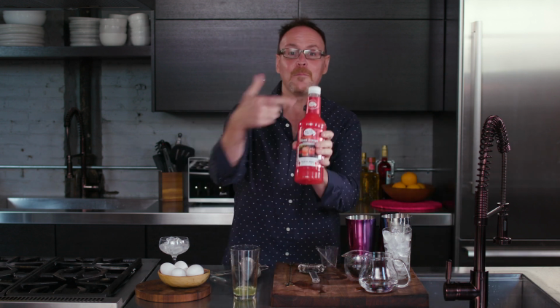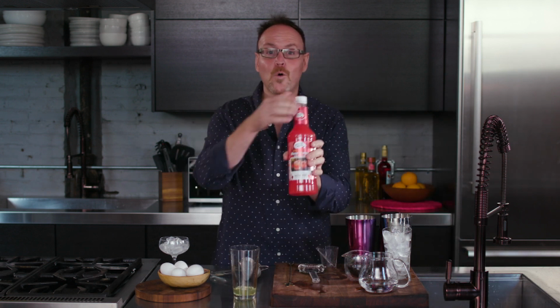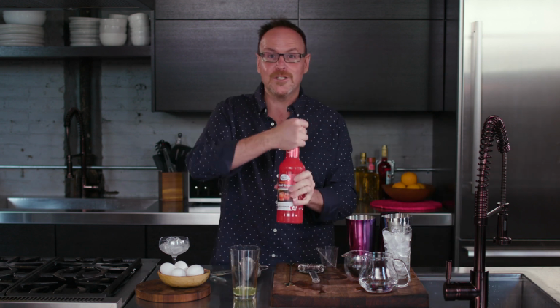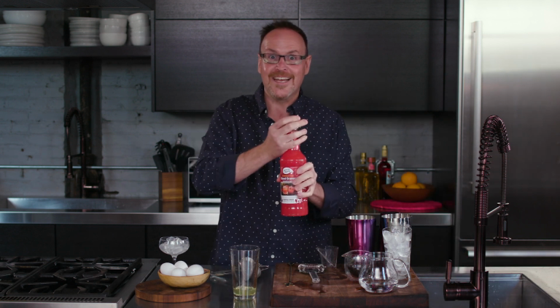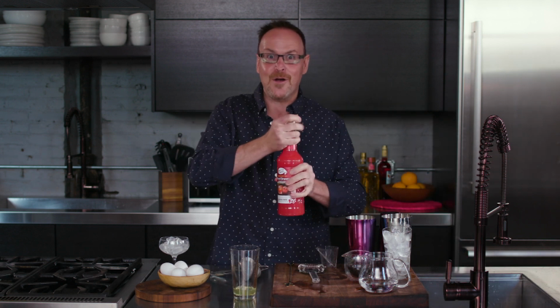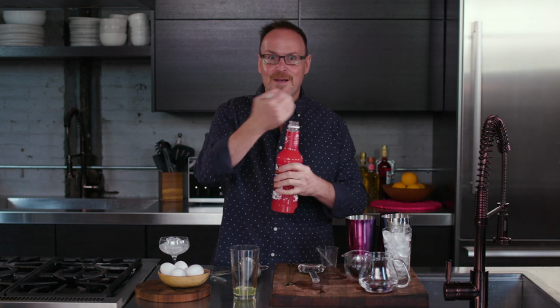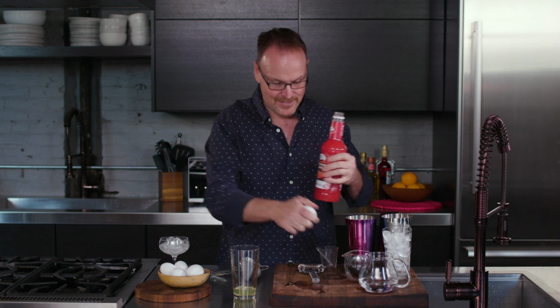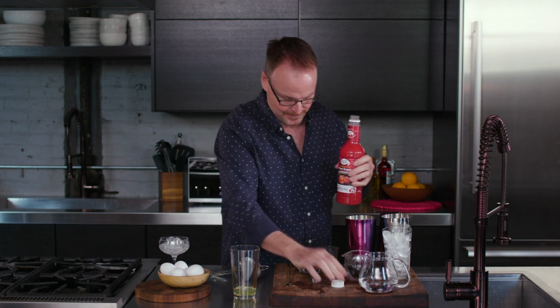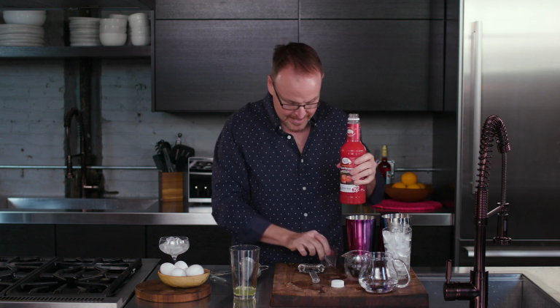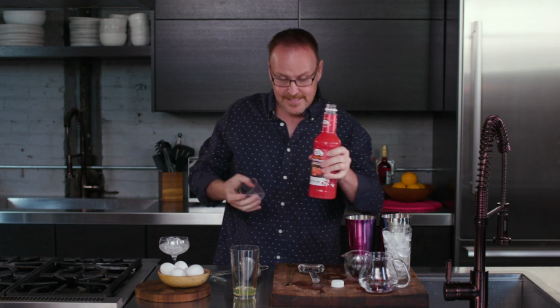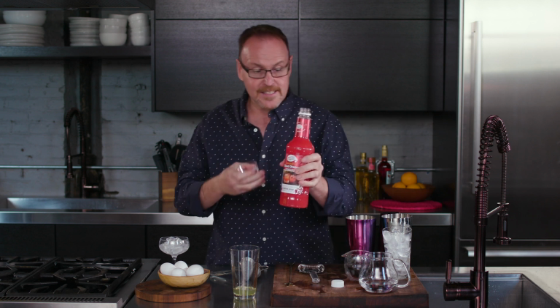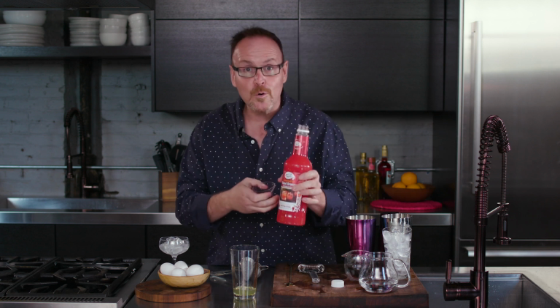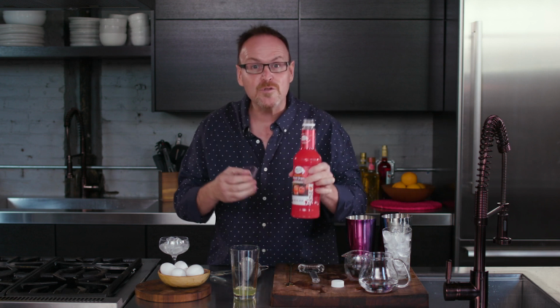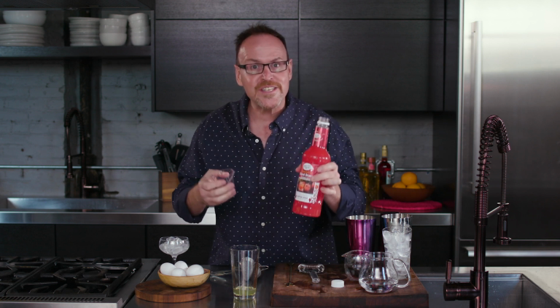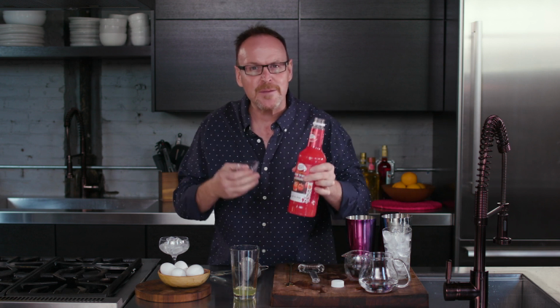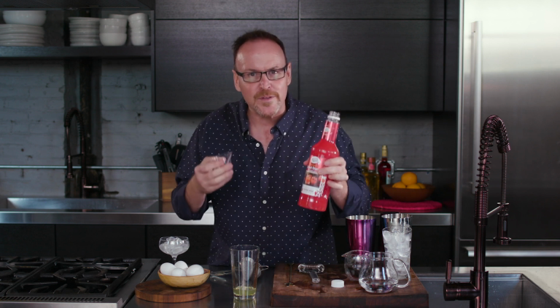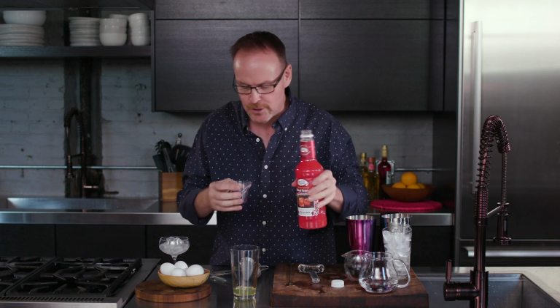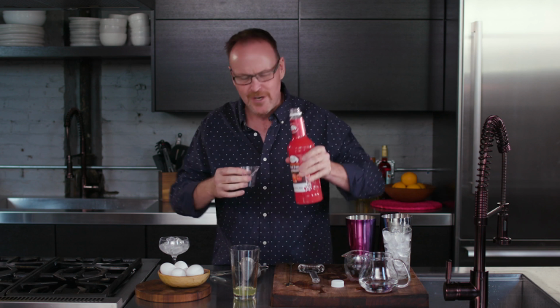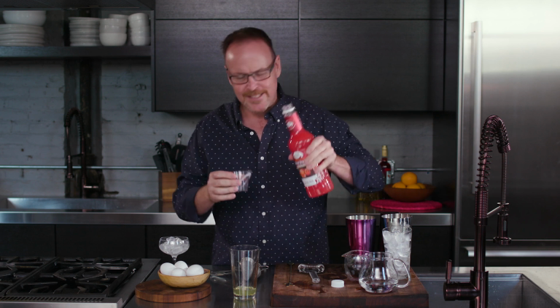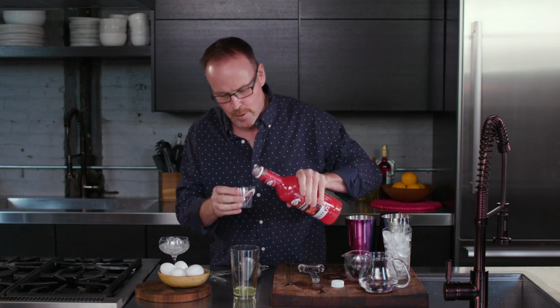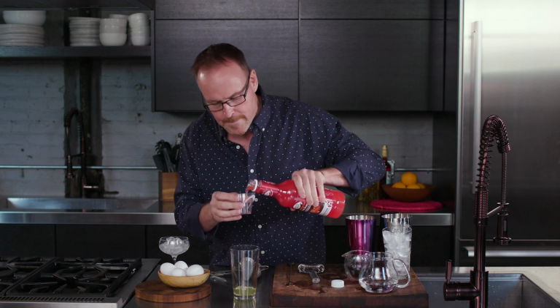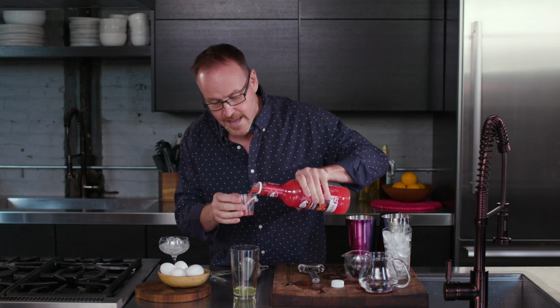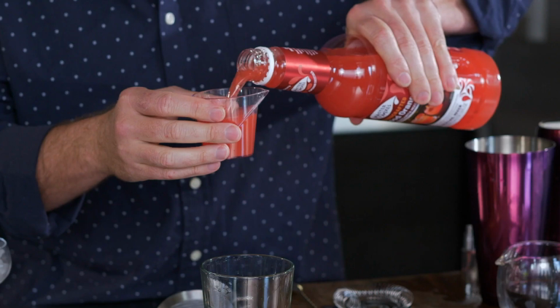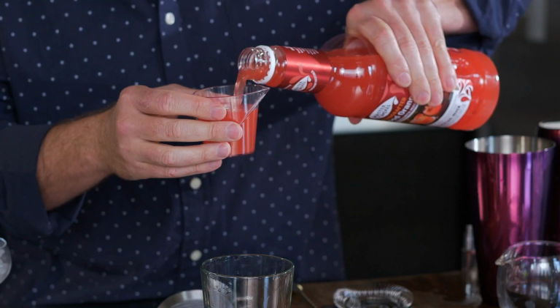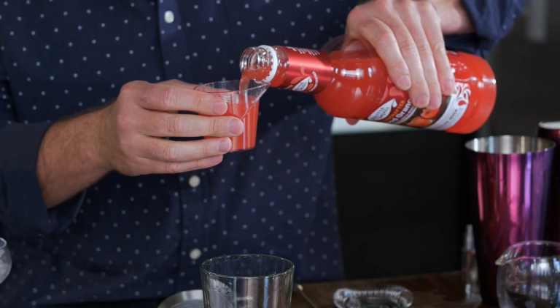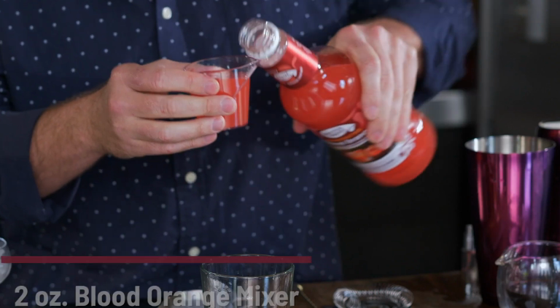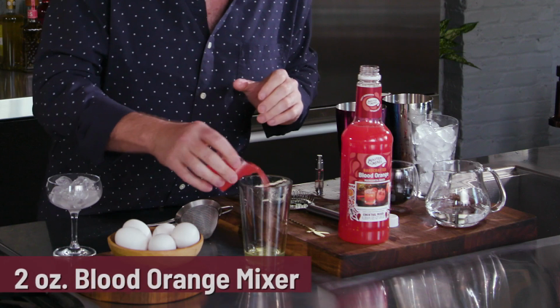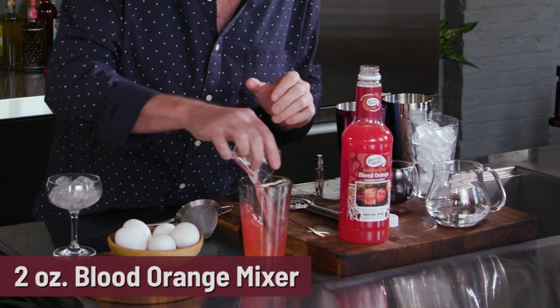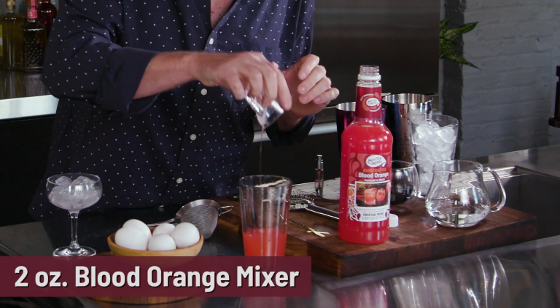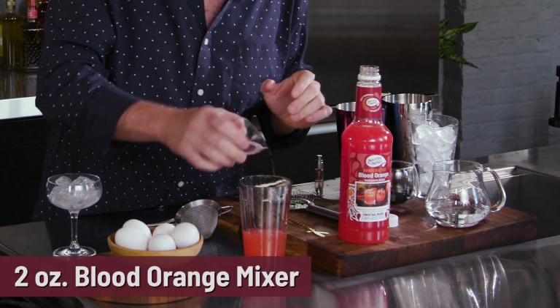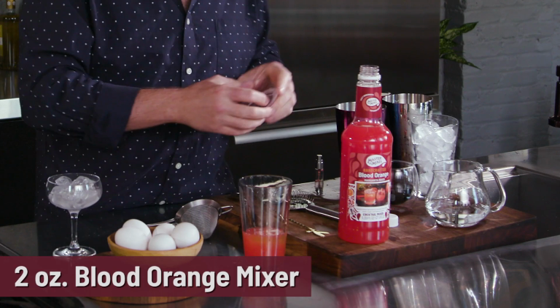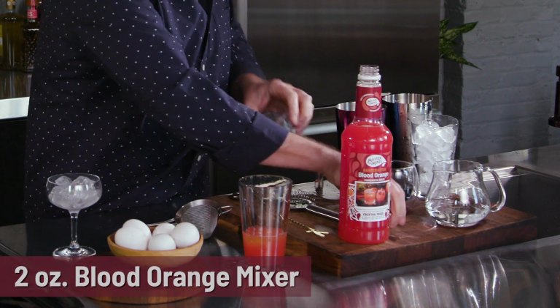Blood orange margarita mixer — this is a blood orange juice from Sicily mixed with cane sugar. It's so amazing. The versatility of the blood orange sour is so fantastic.